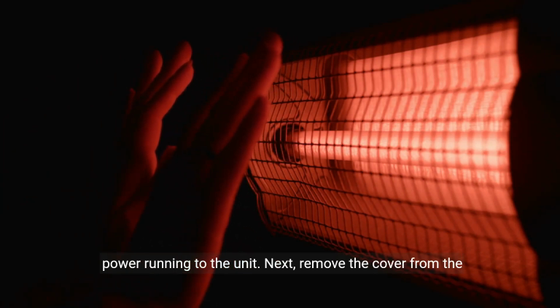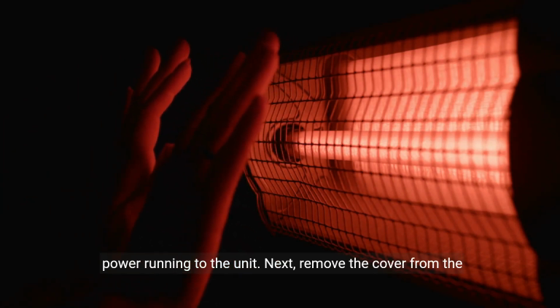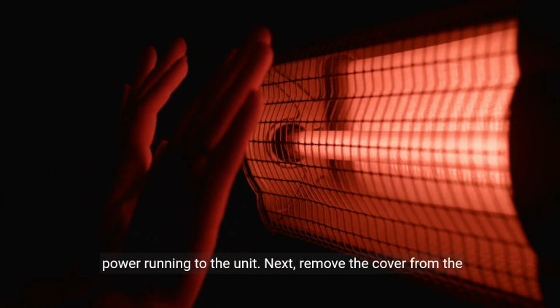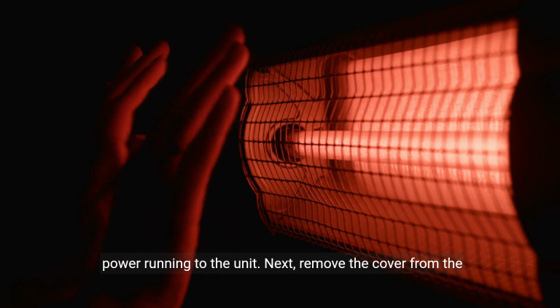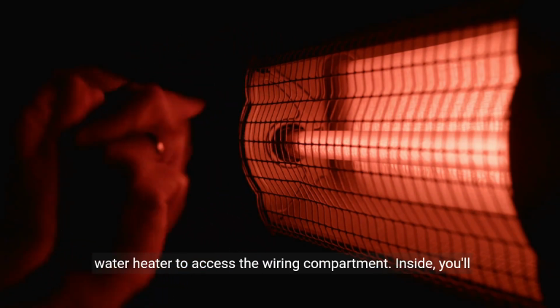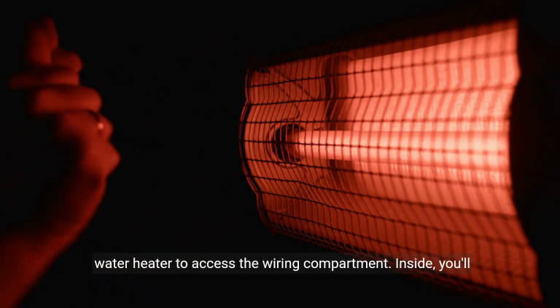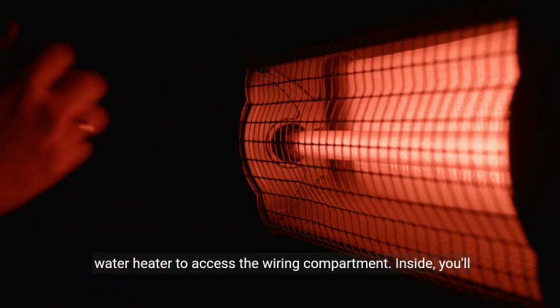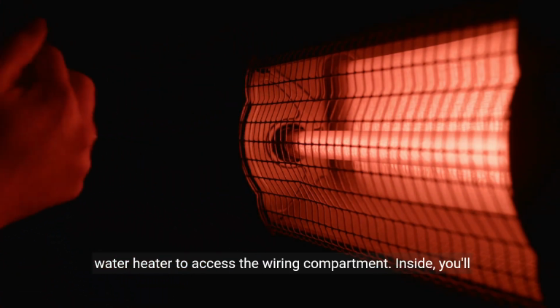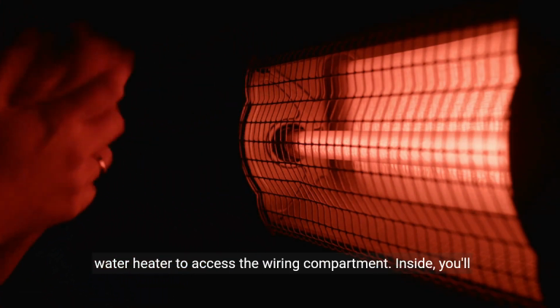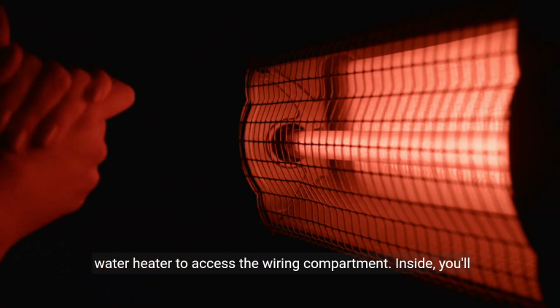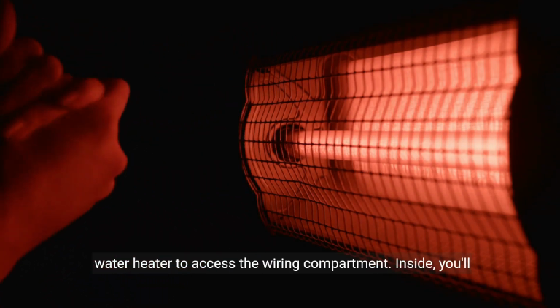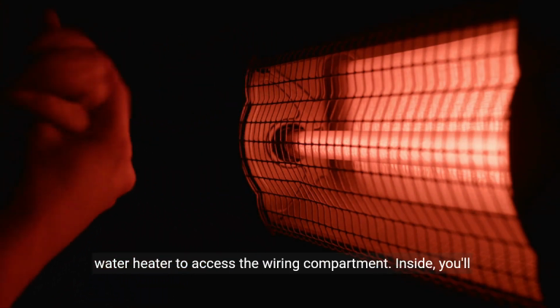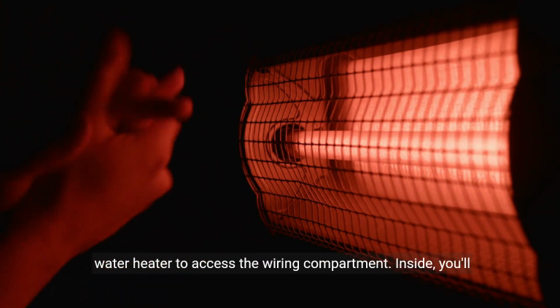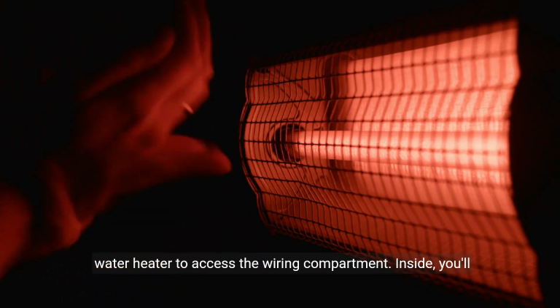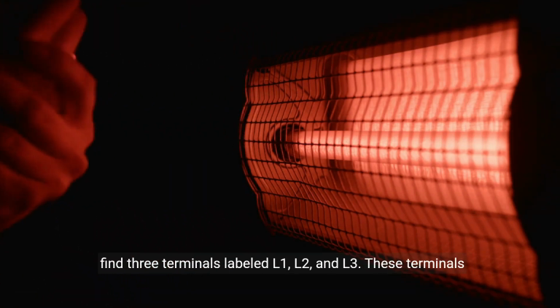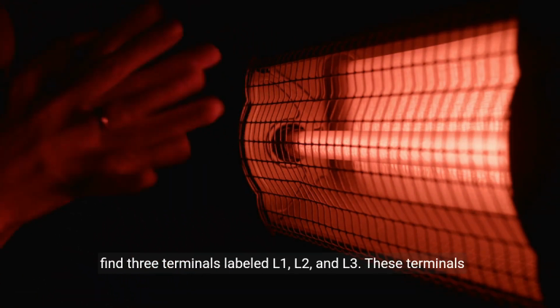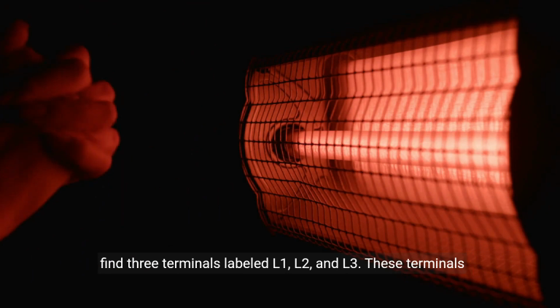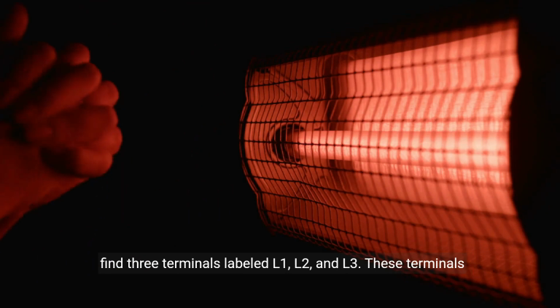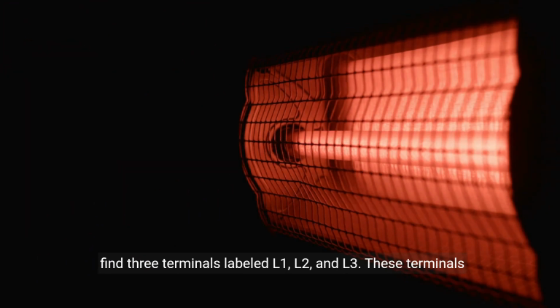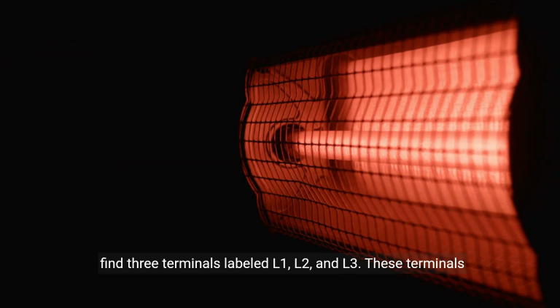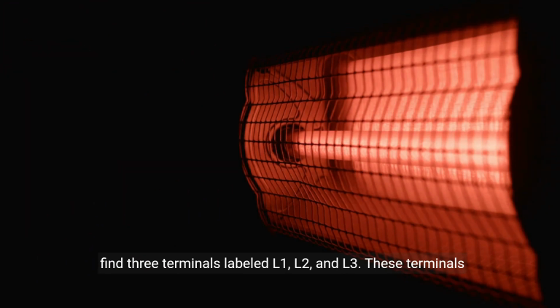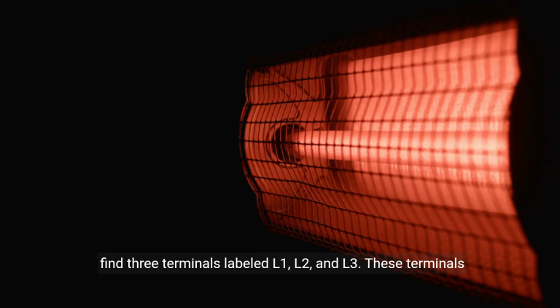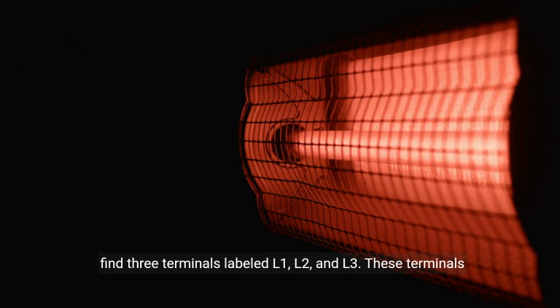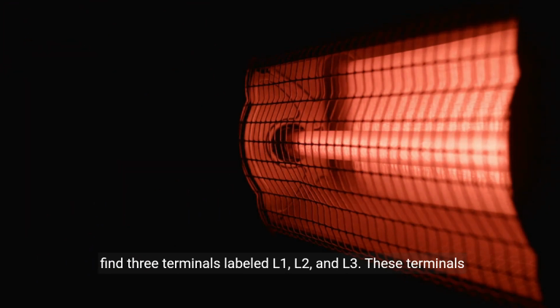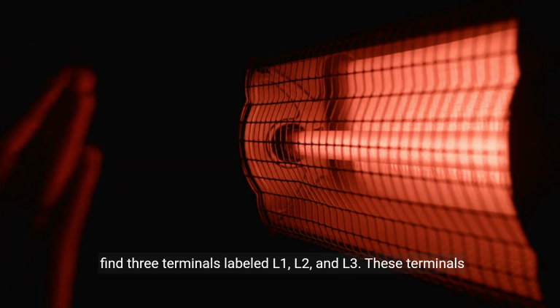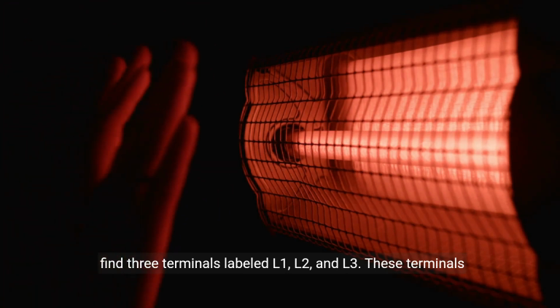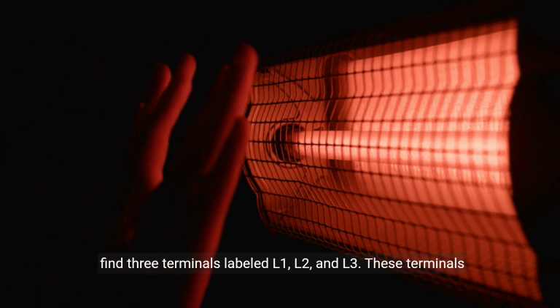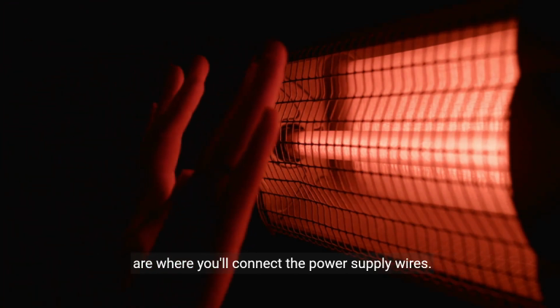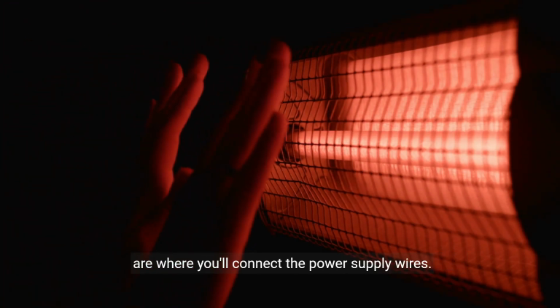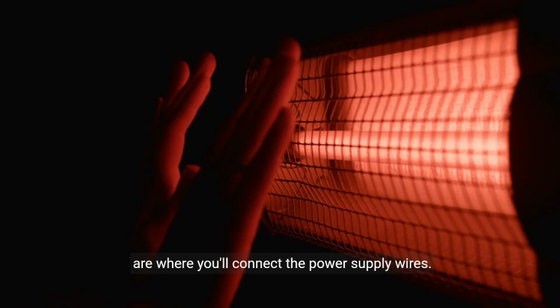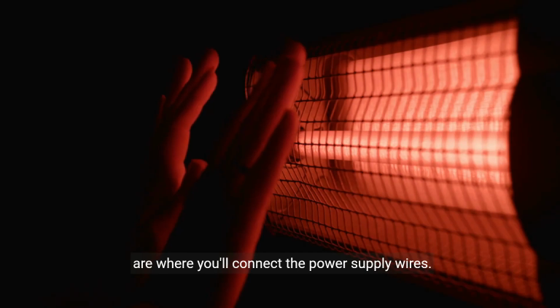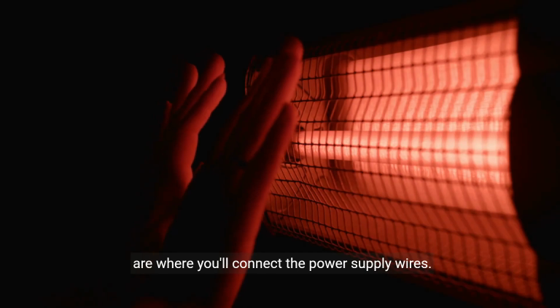Next, remove the cover from the water heater to access the wiring compartment. Inside, you'll find three terminals labeled L1, L2, and L3. These terminals are where you'll connect the power supply wires.